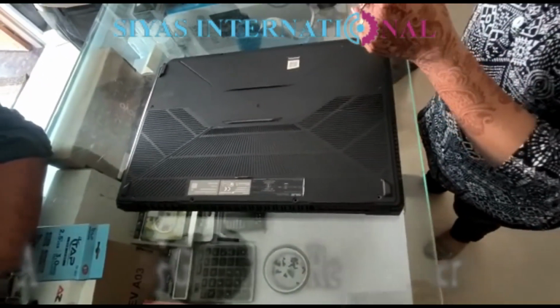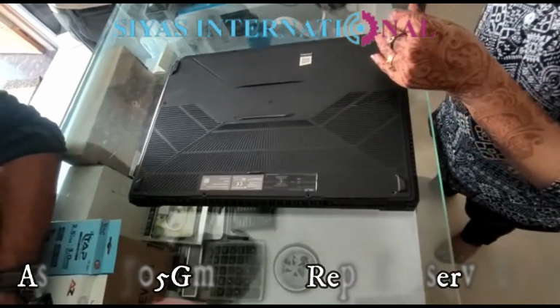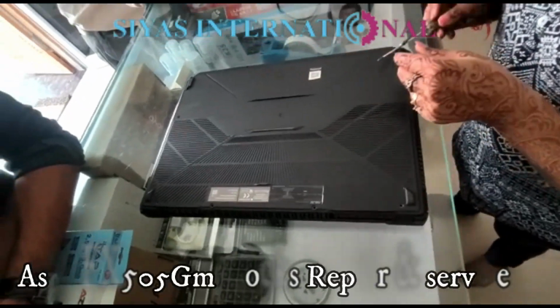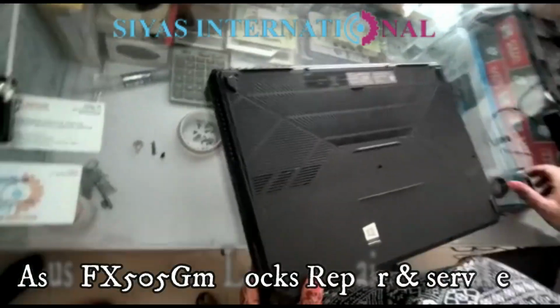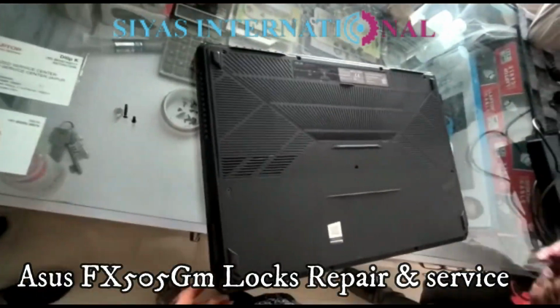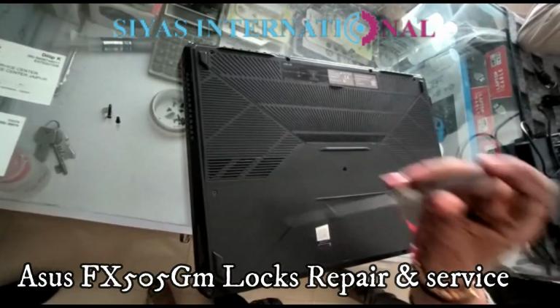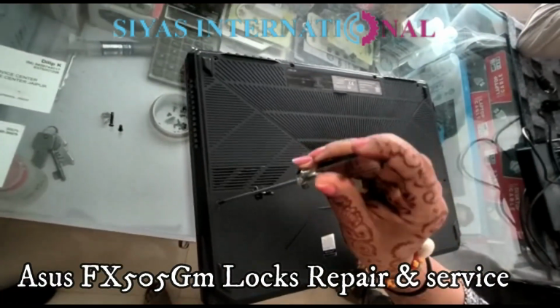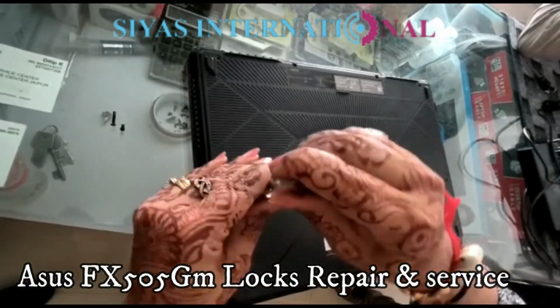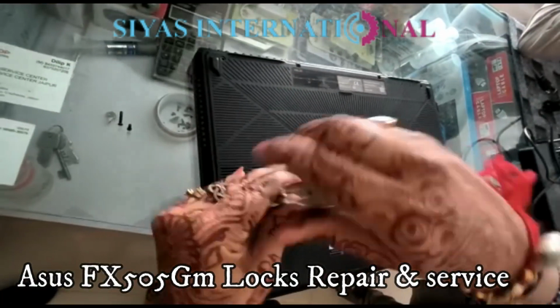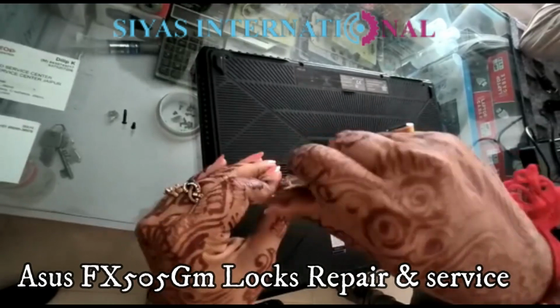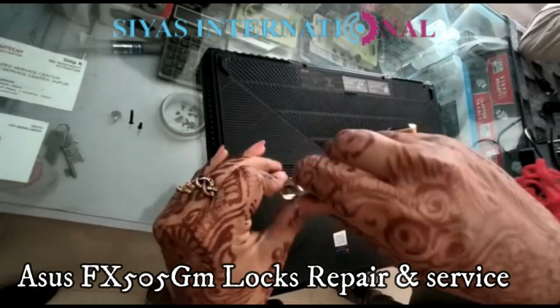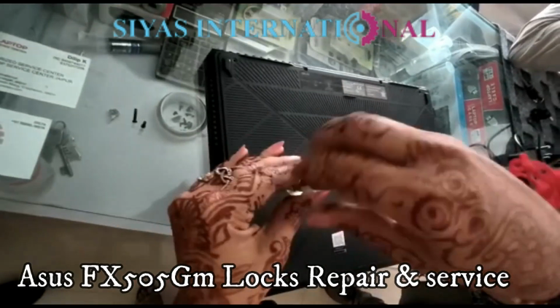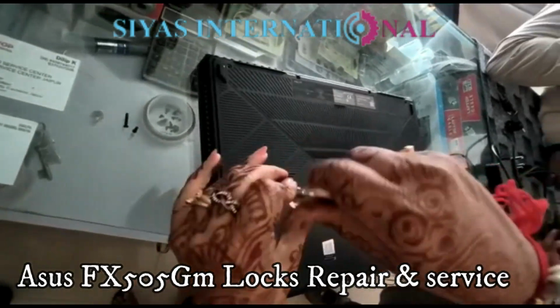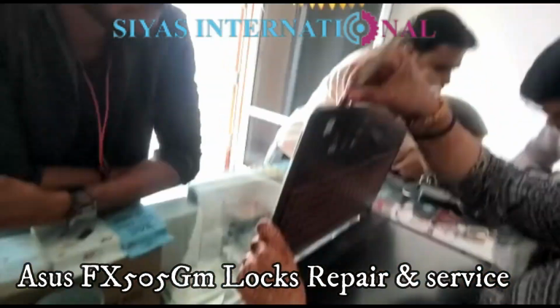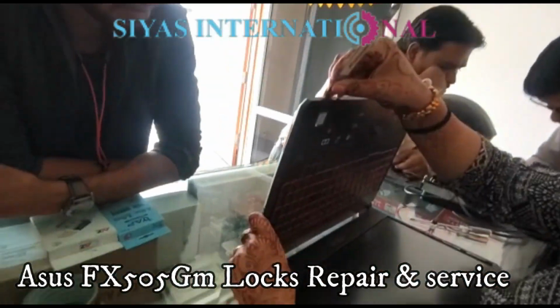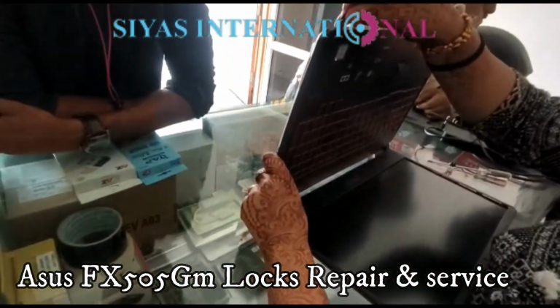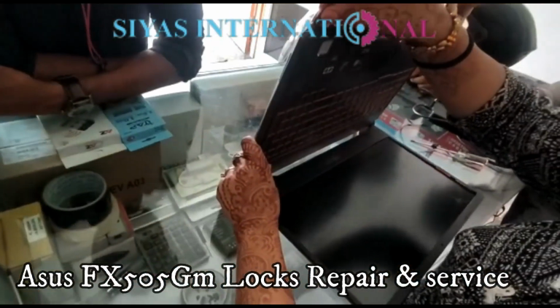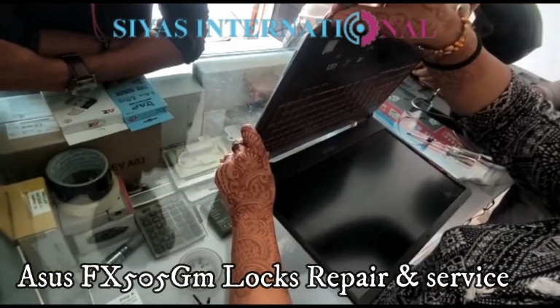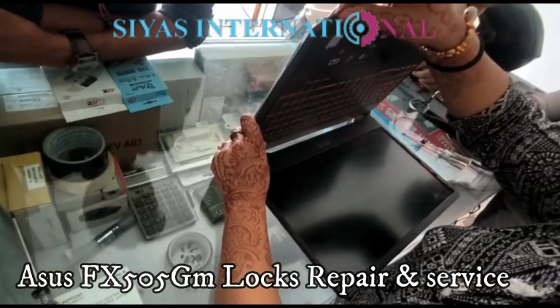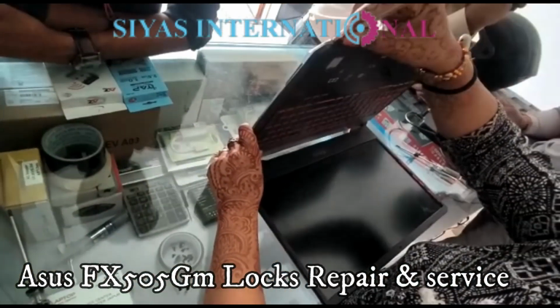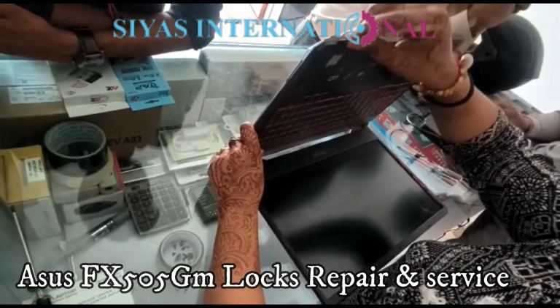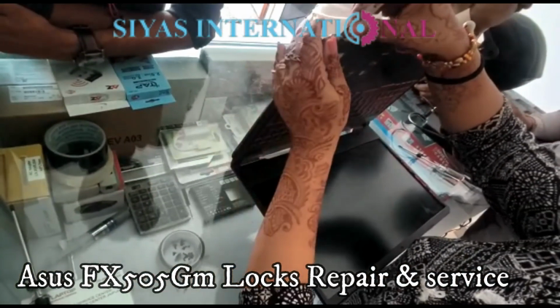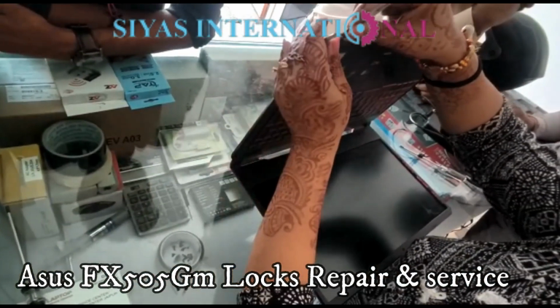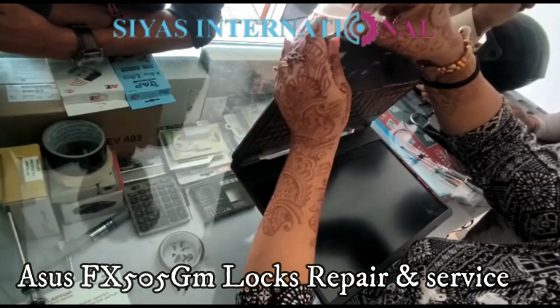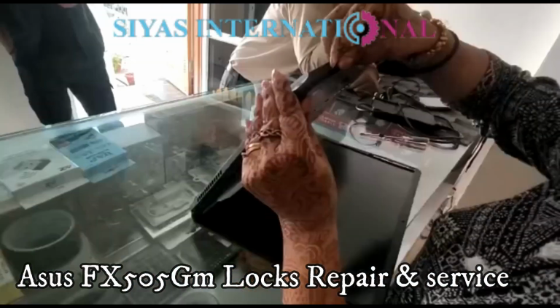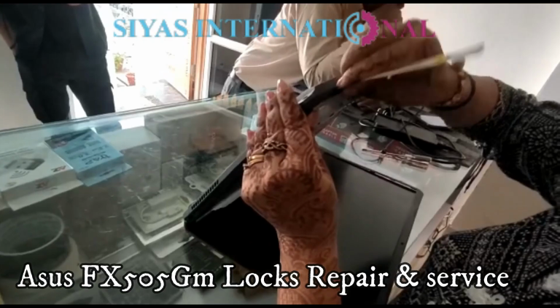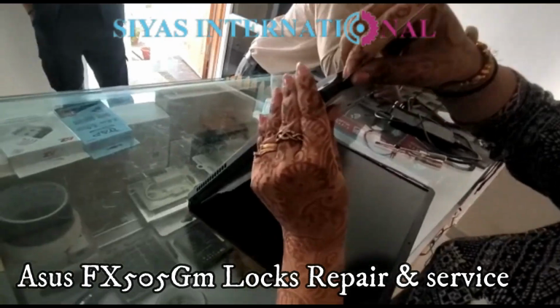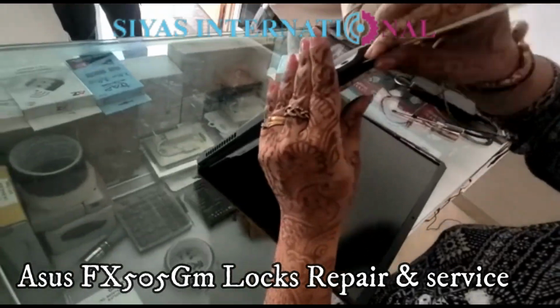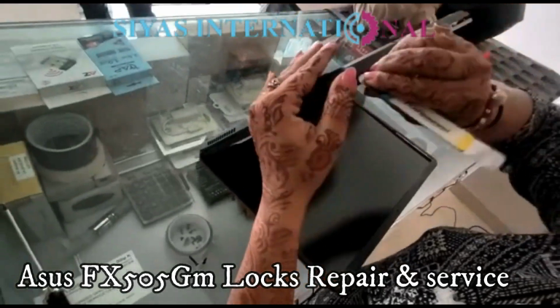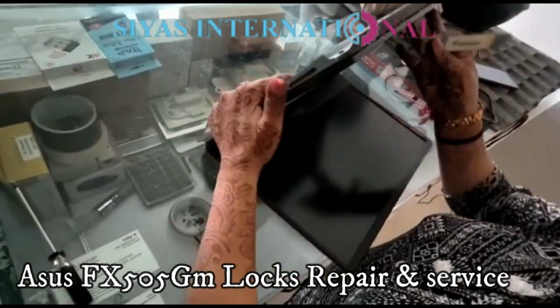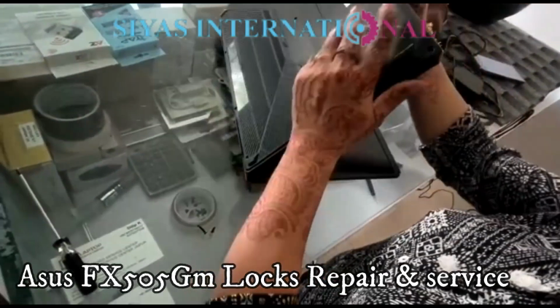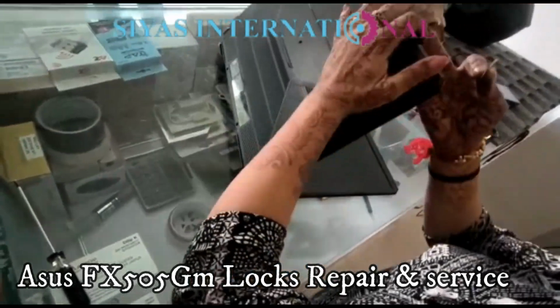It has locks that are damaged and I am also able to disable it. I will show you how much it is damaged. Let's see.